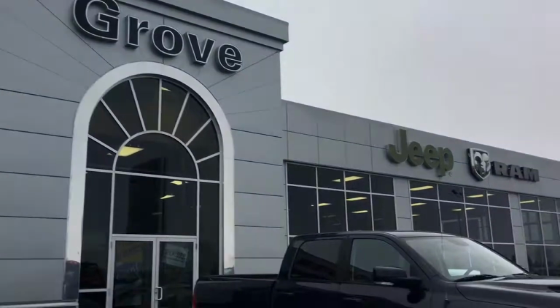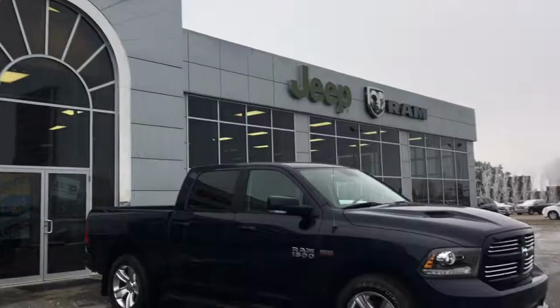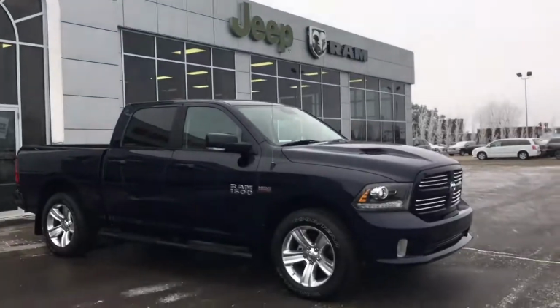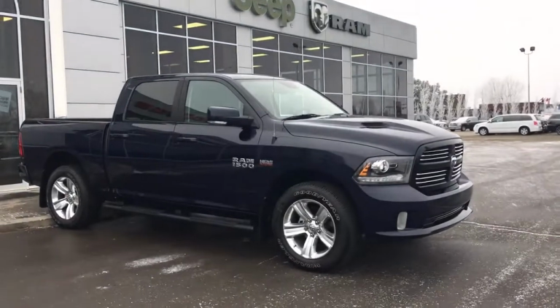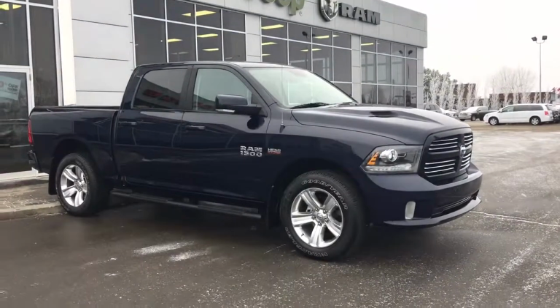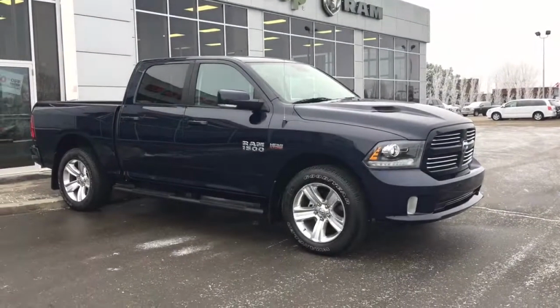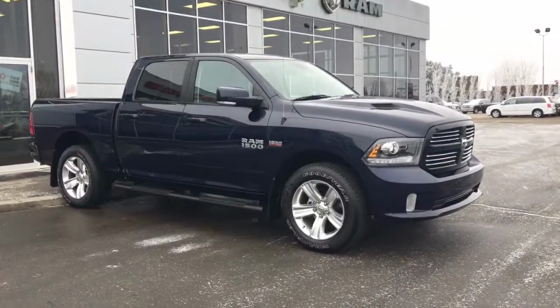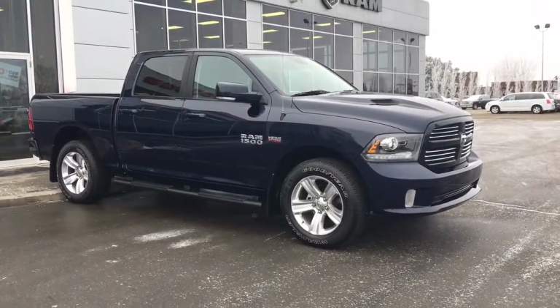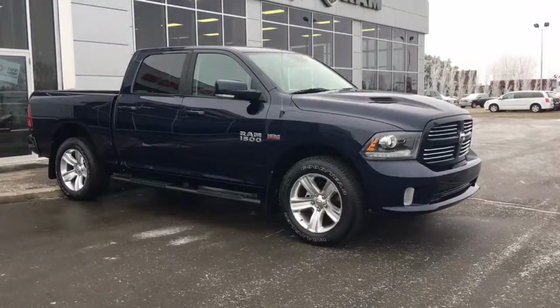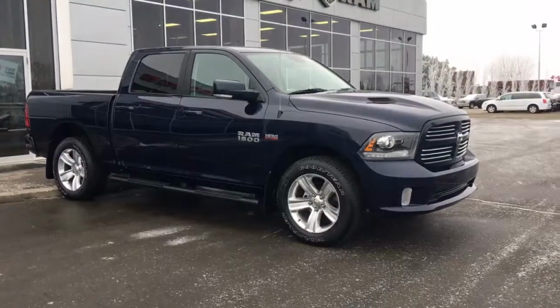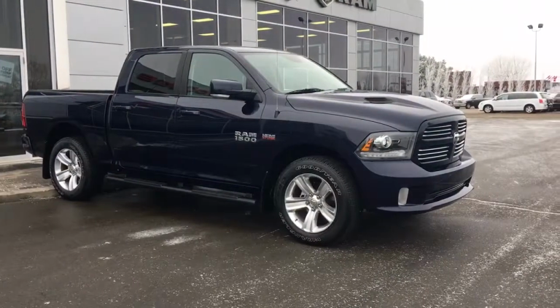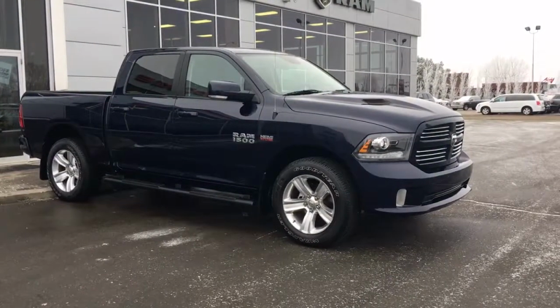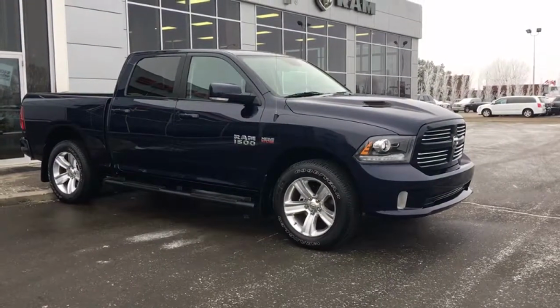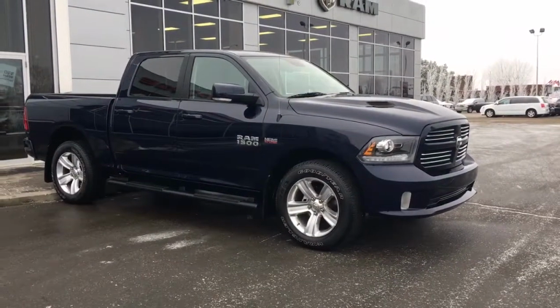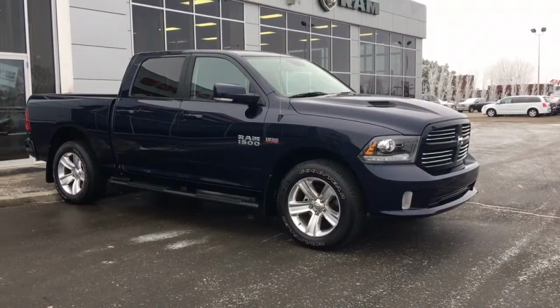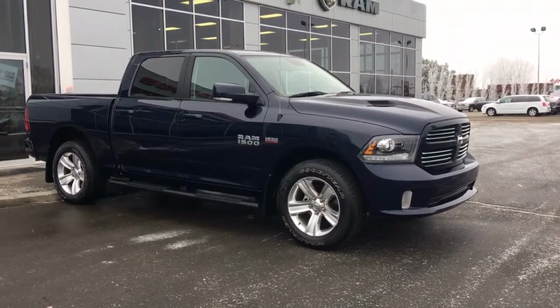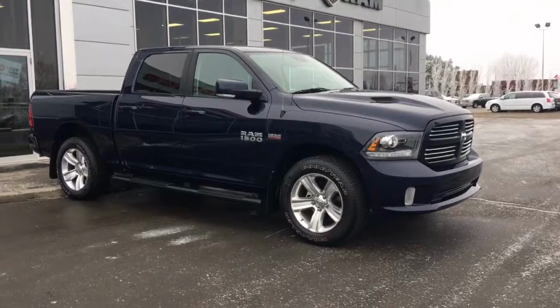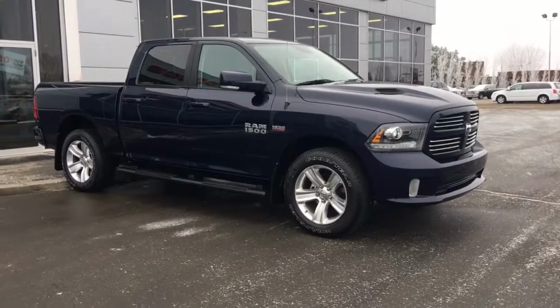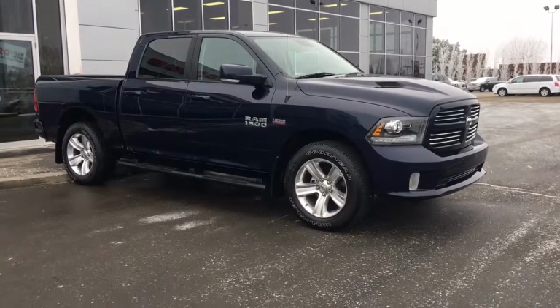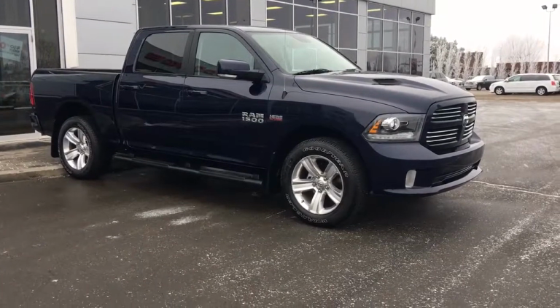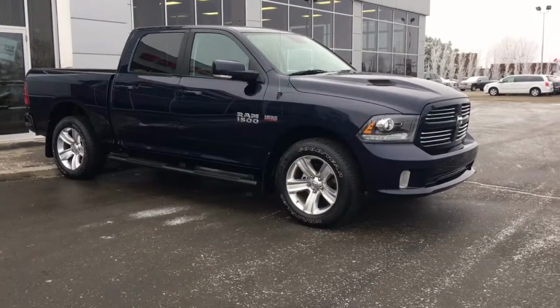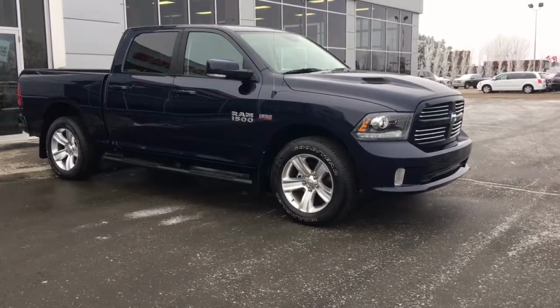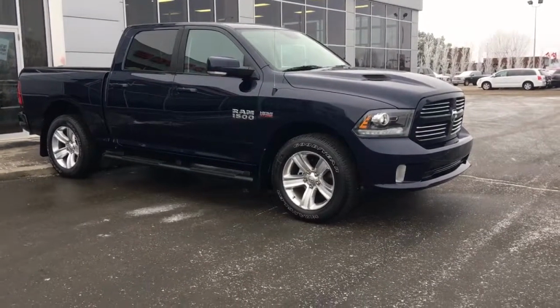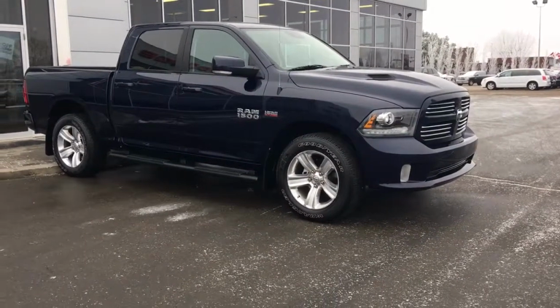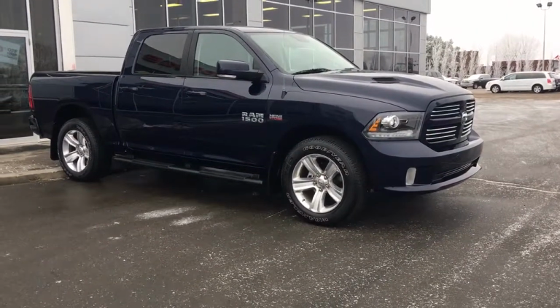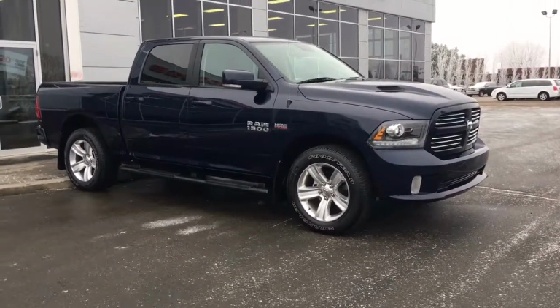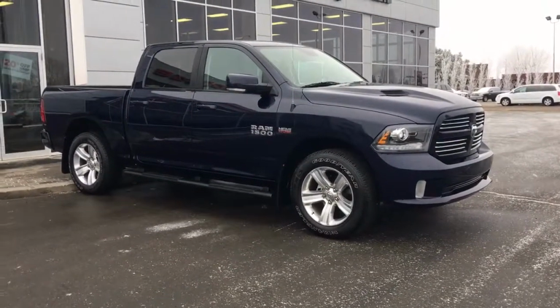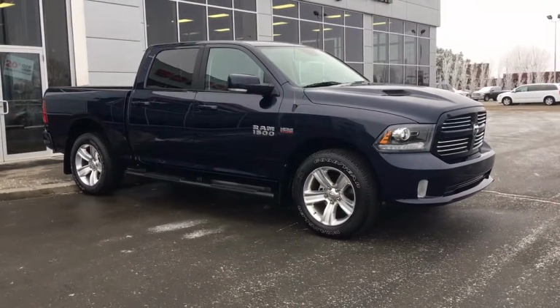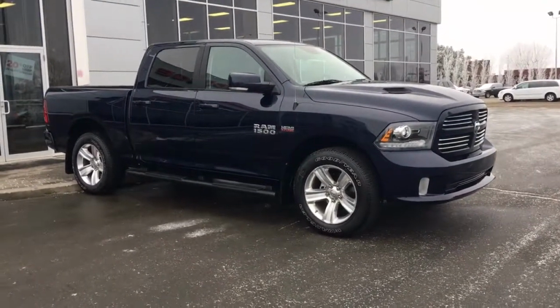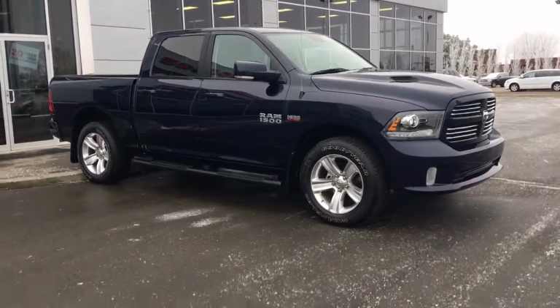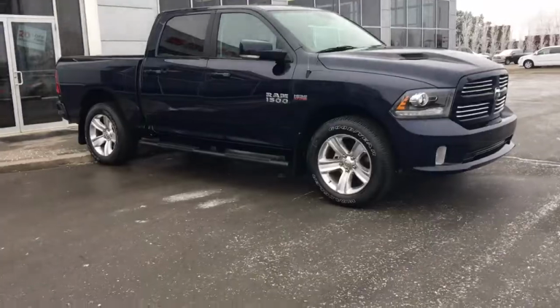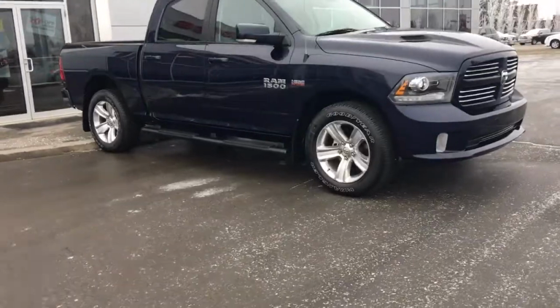Hello and welcome to Spruce Grove Dodge. My name's Shawnee and today we're going to be taking a walk around this 2014 Ram 1500 Sport Crew Cab in true blue pearl.